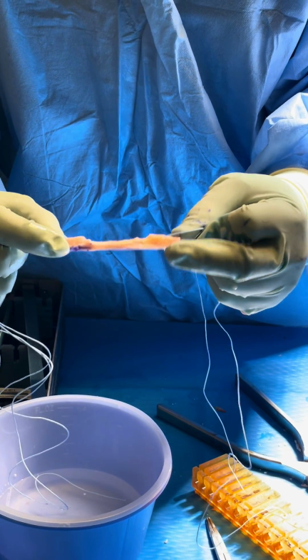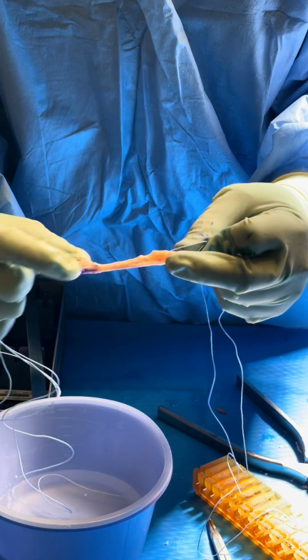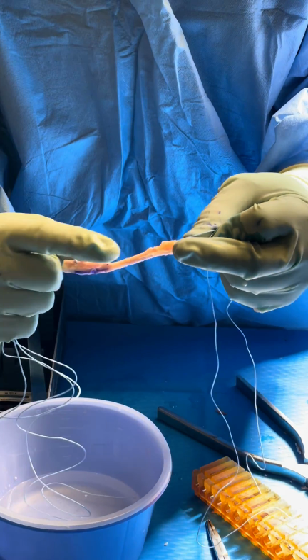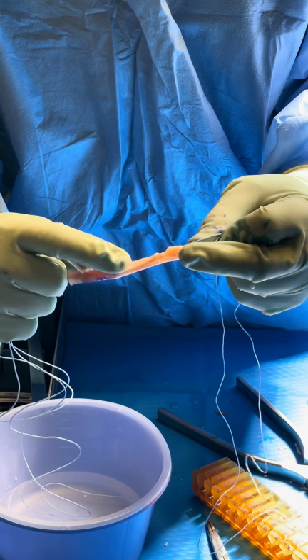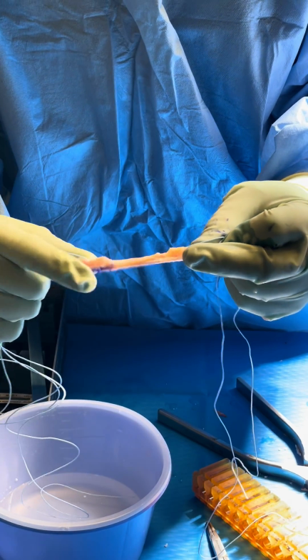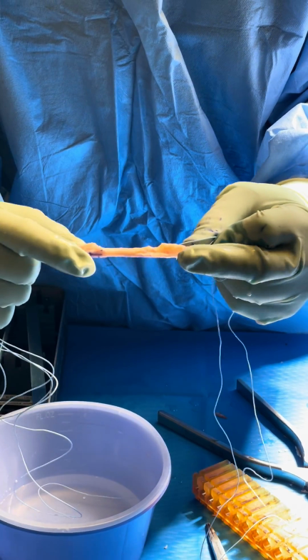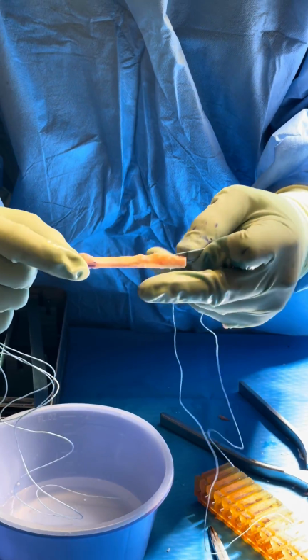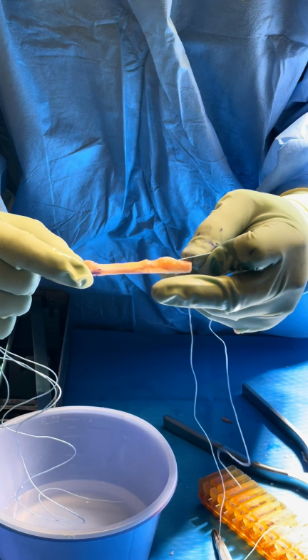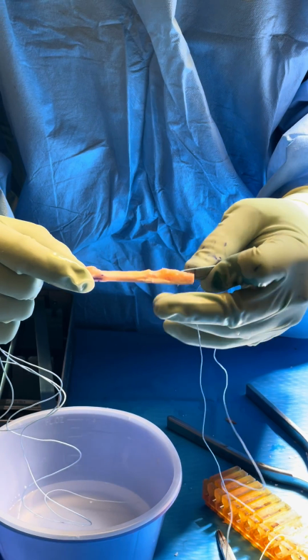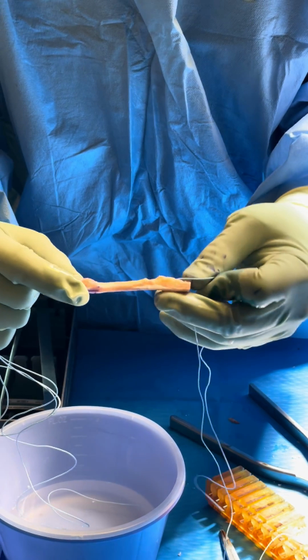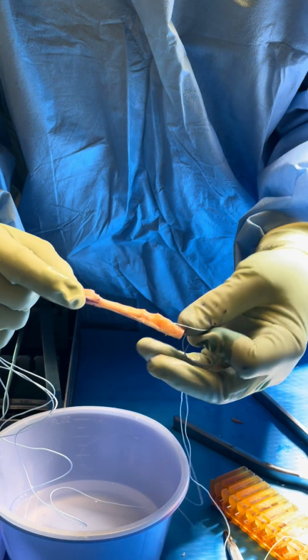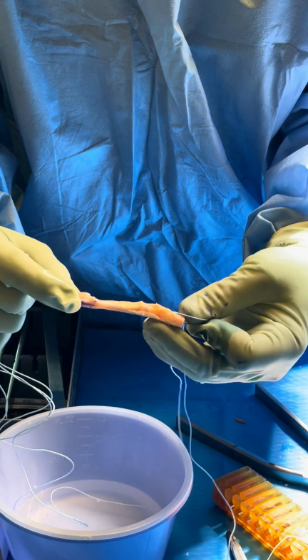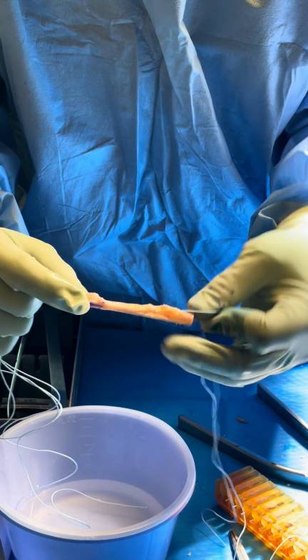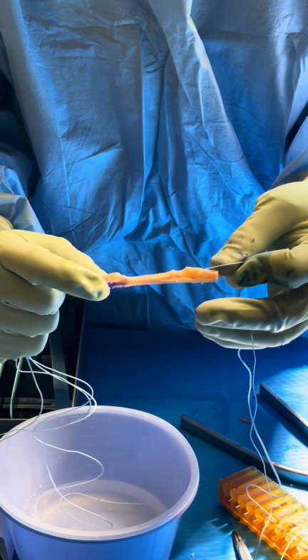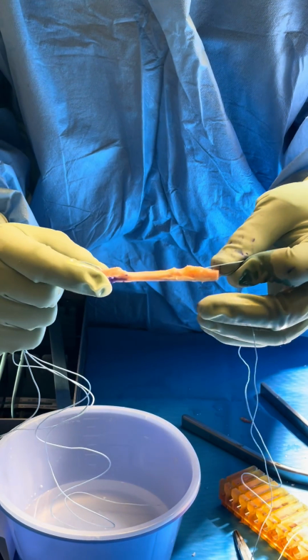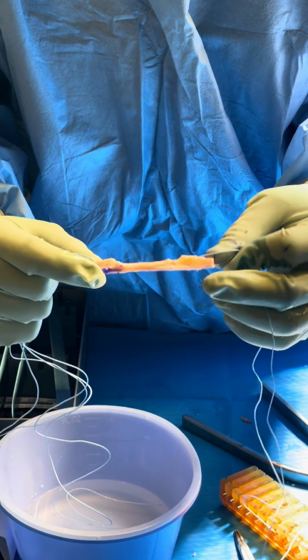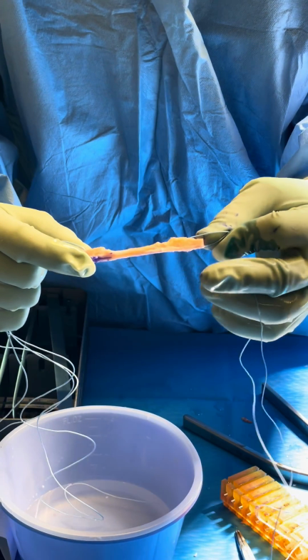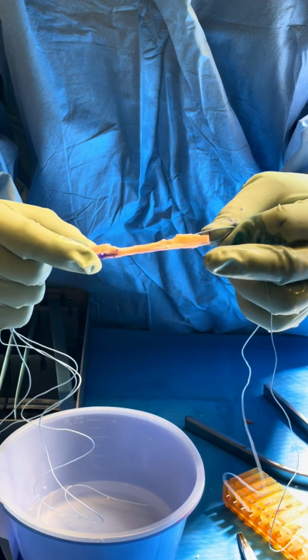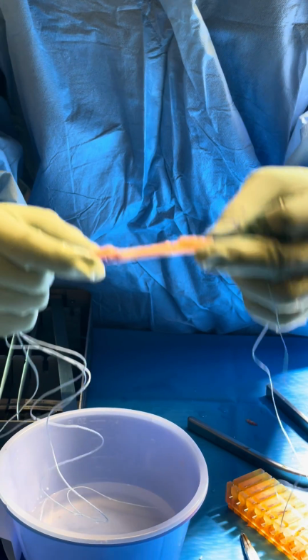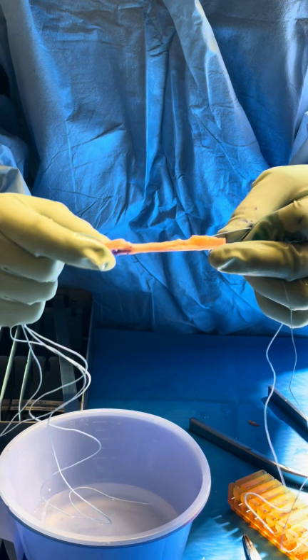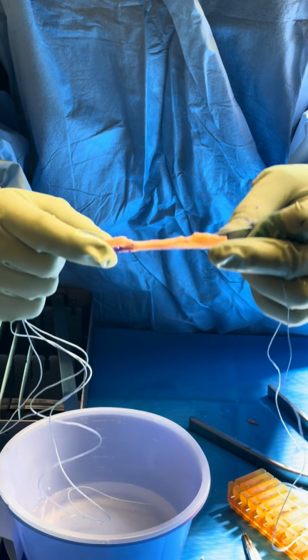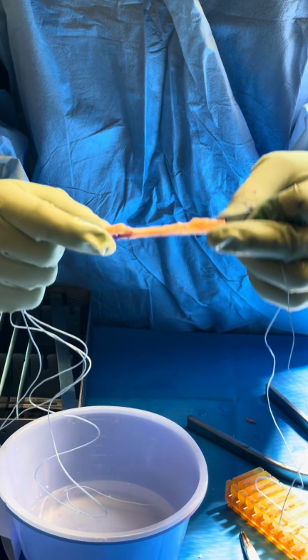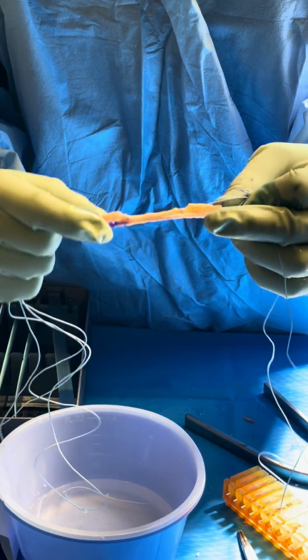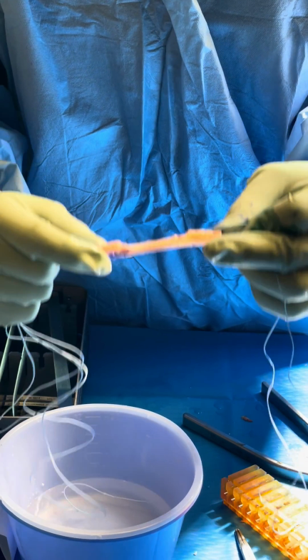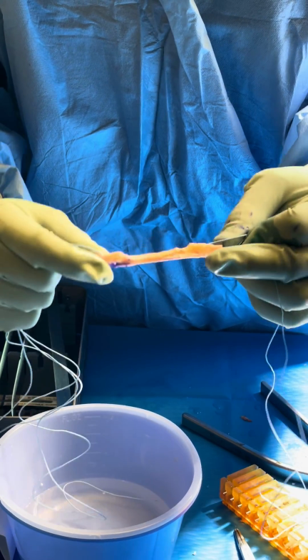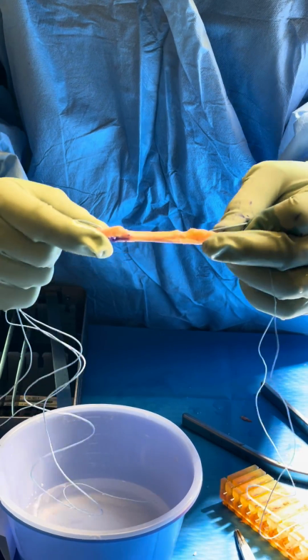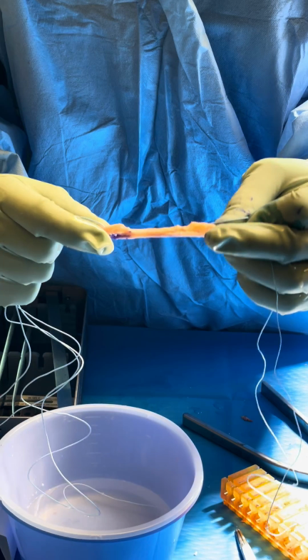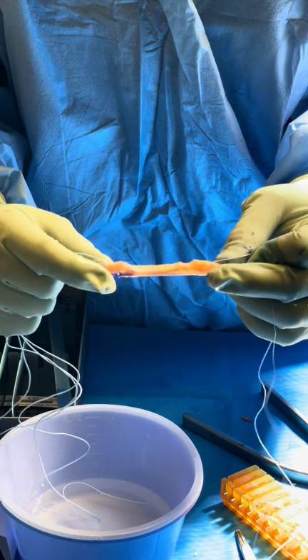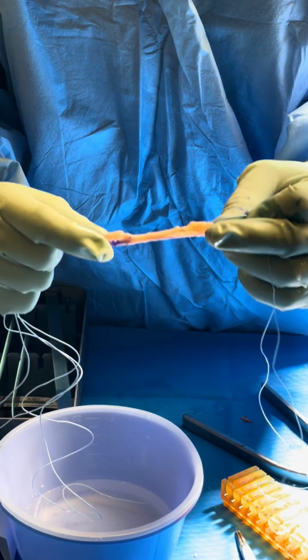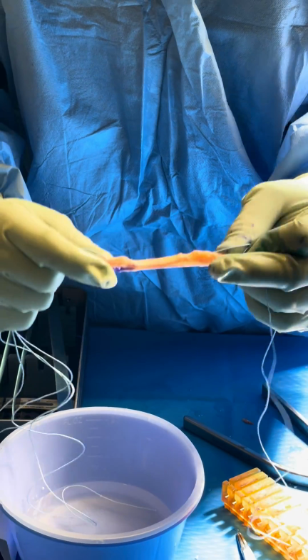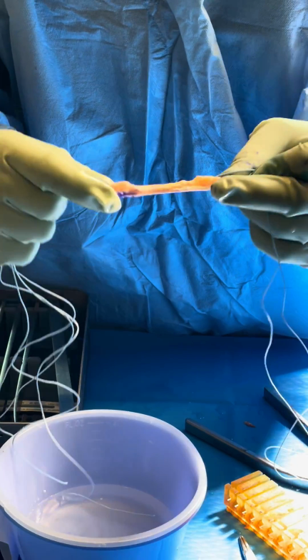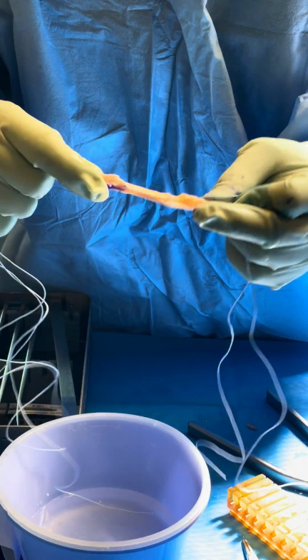So we've got the central third of the patient's patella tendon with bone on each side, and that's going to be used to reconstruct their anterior cruciate ligament.